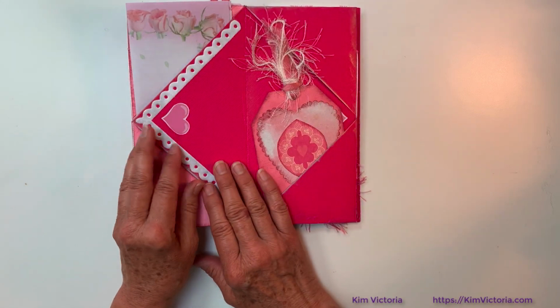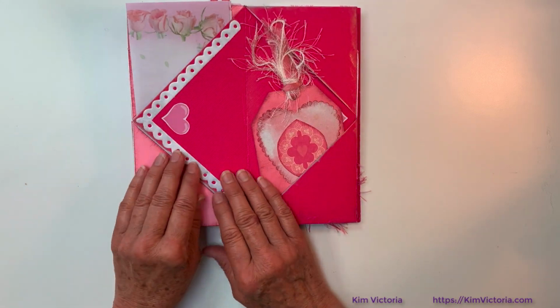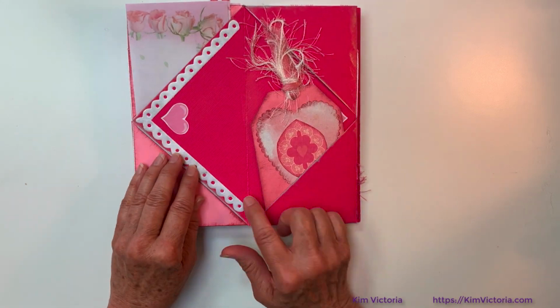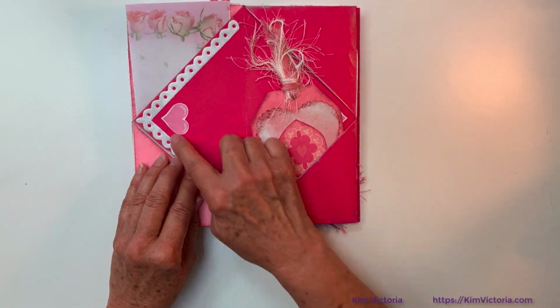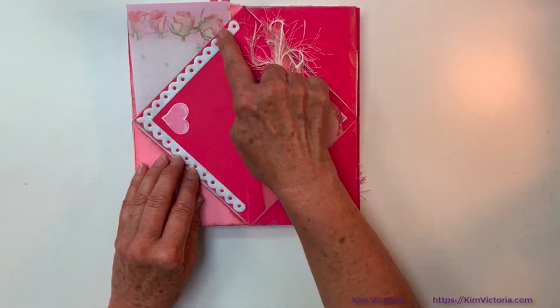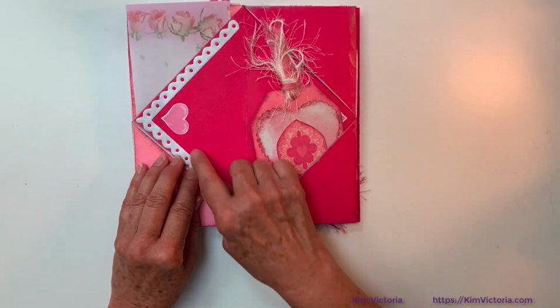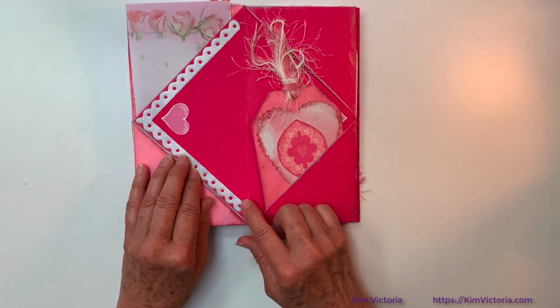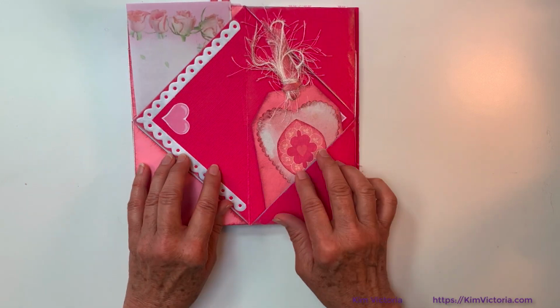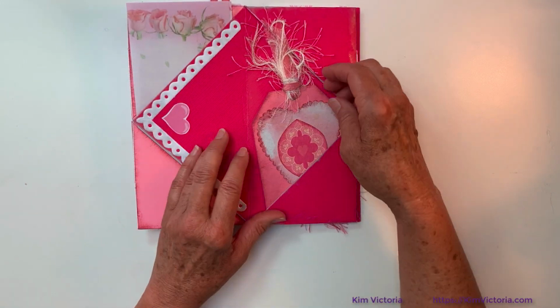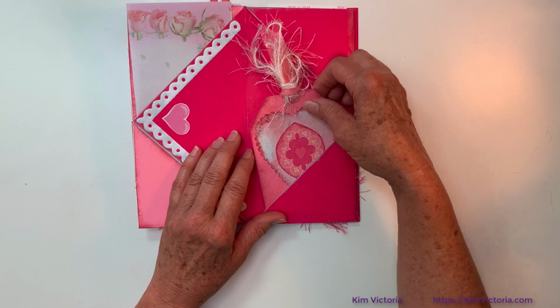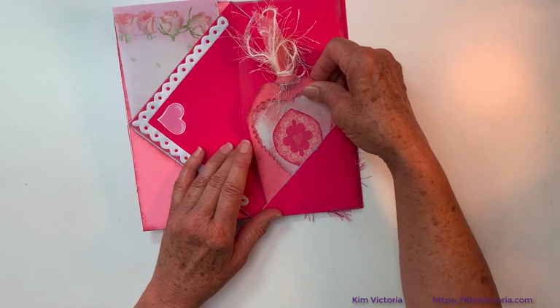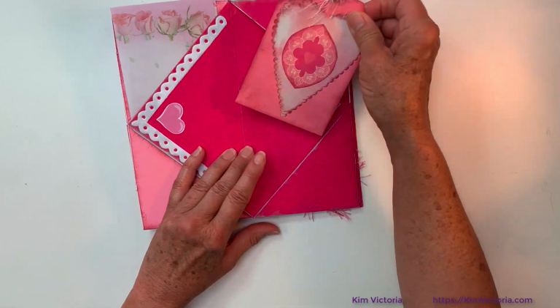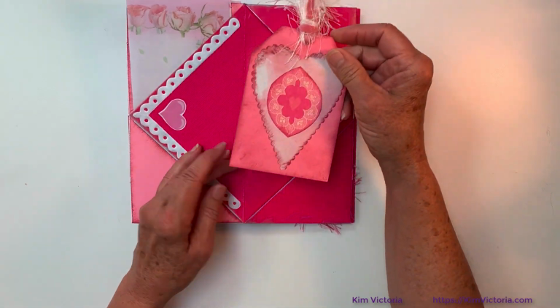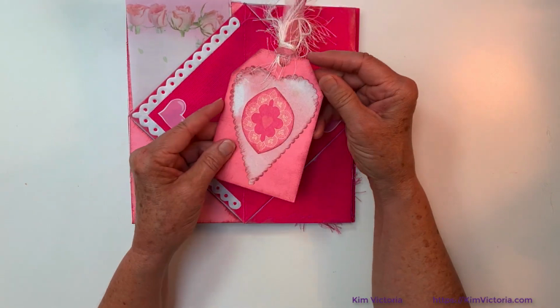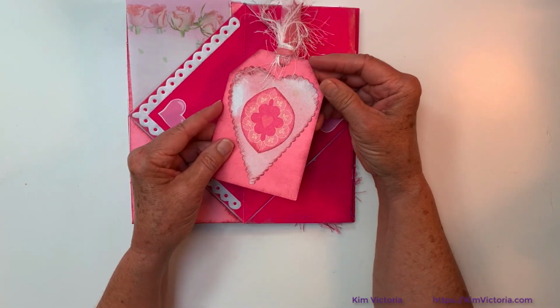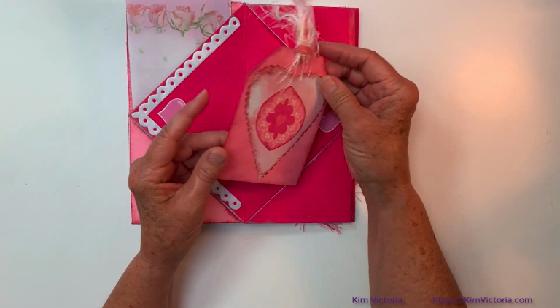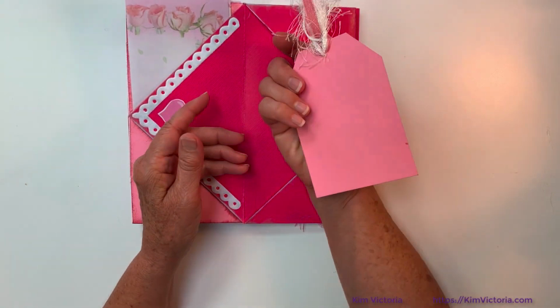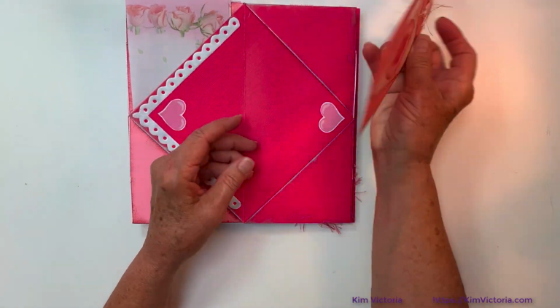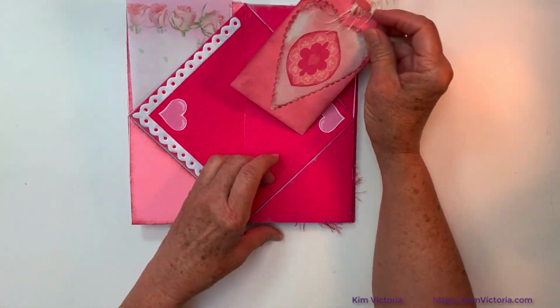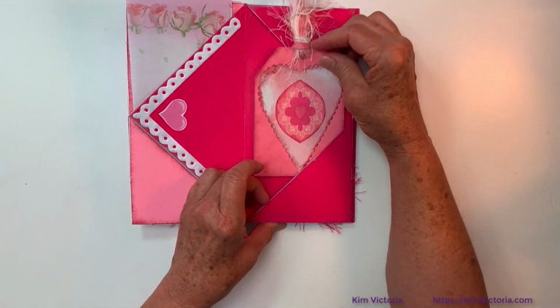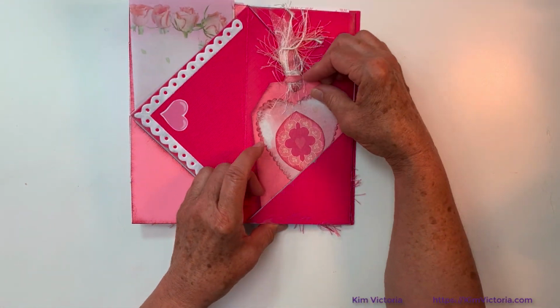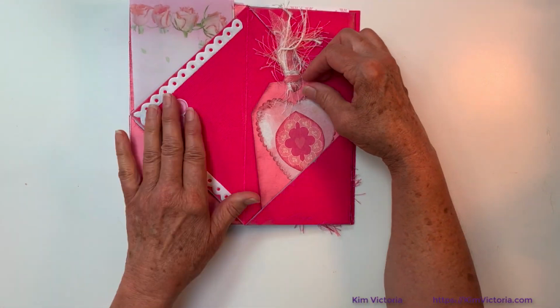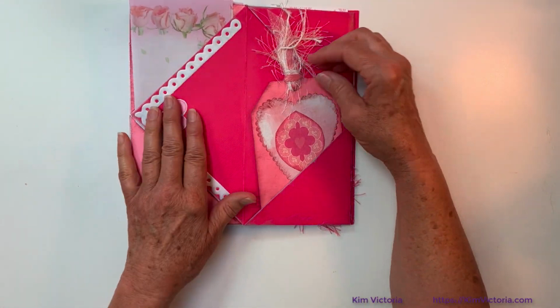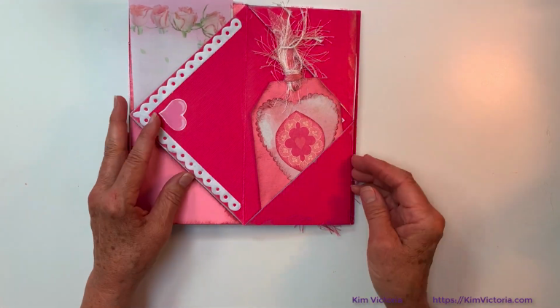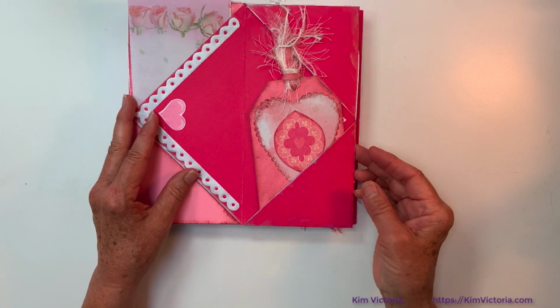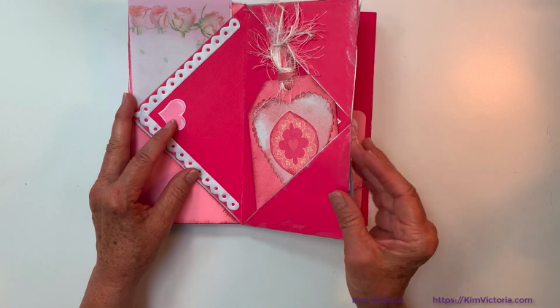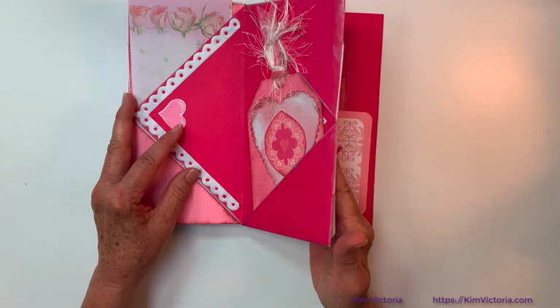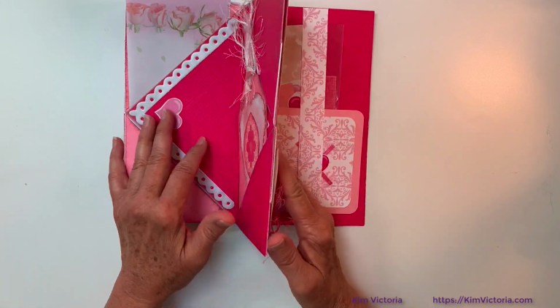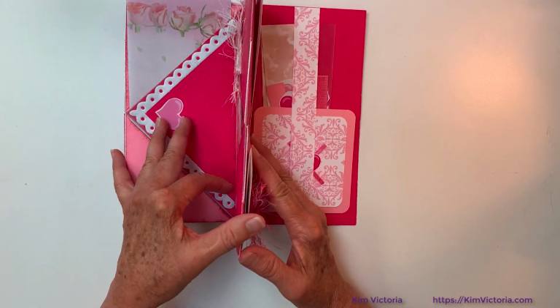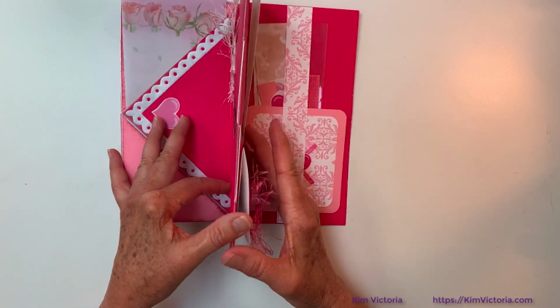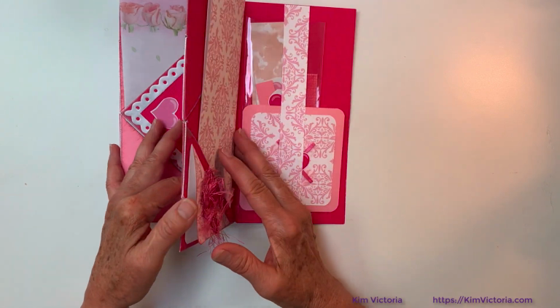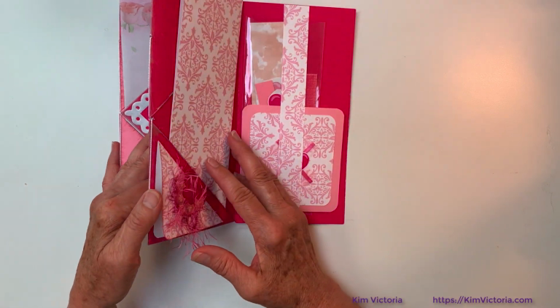We get back to the red. We've got the same border, another version of the same little tag, and those stickers. And that's the red.